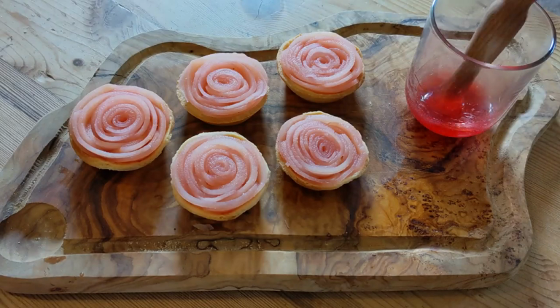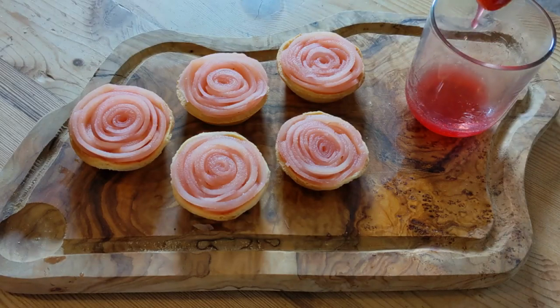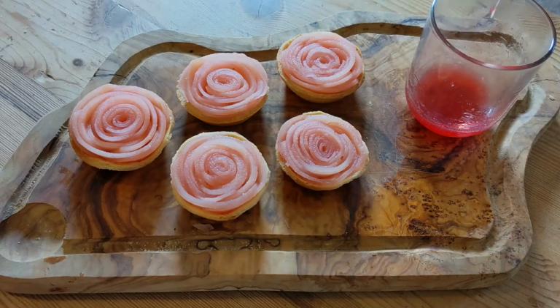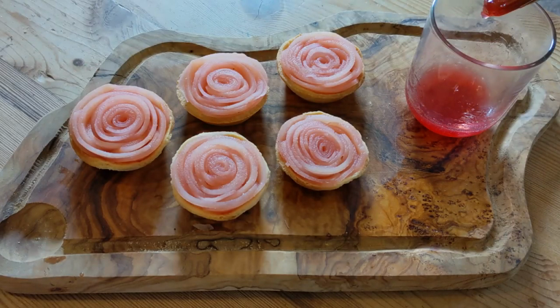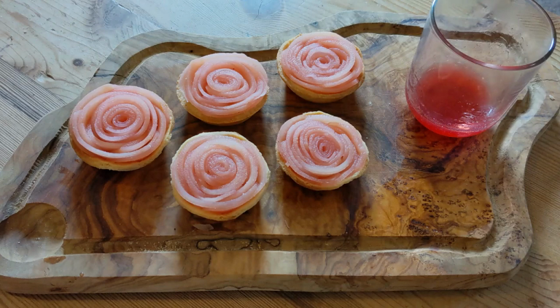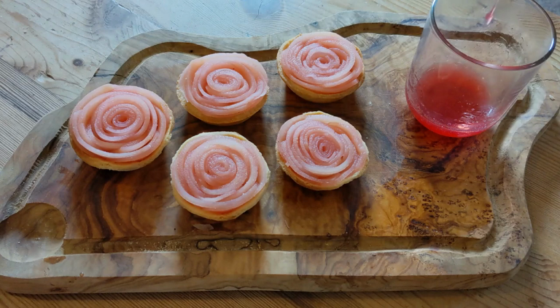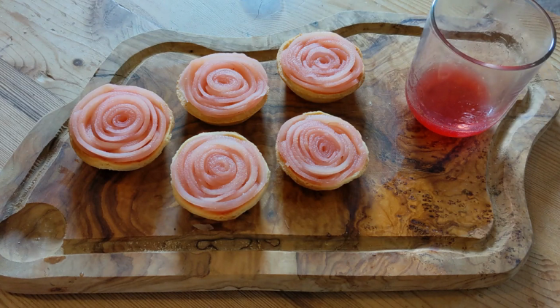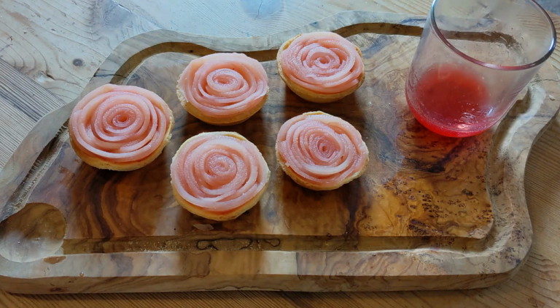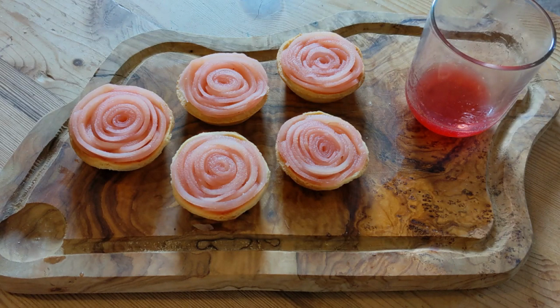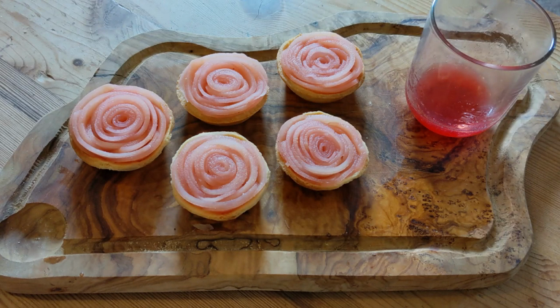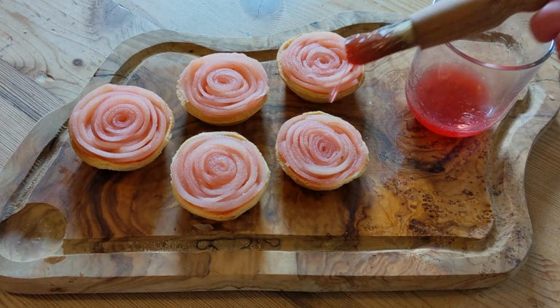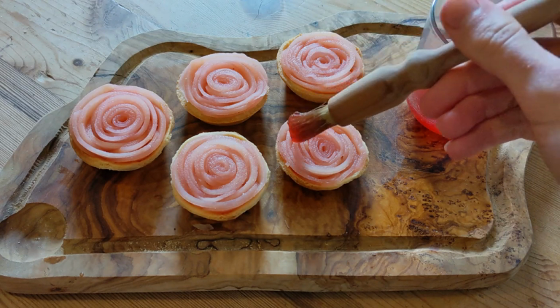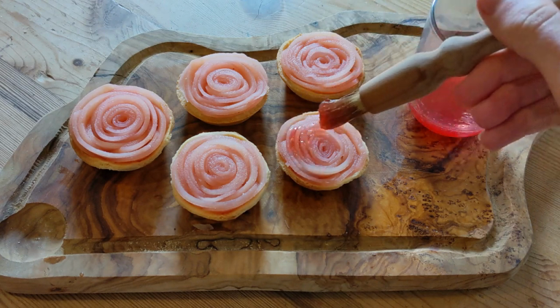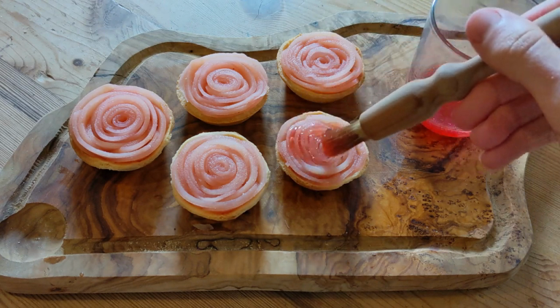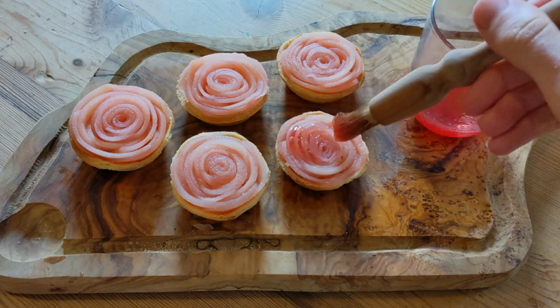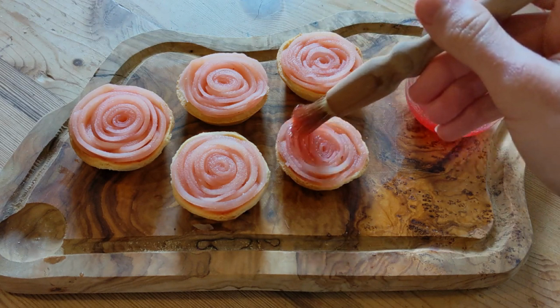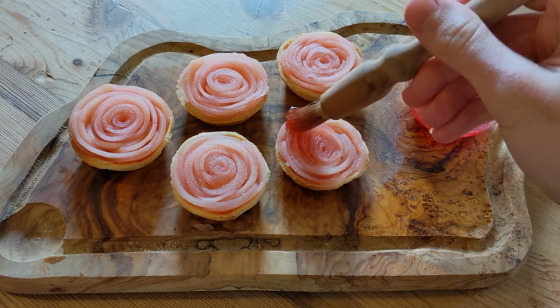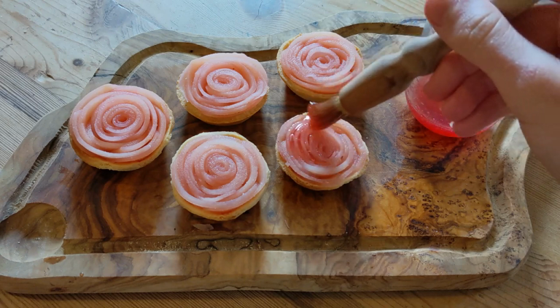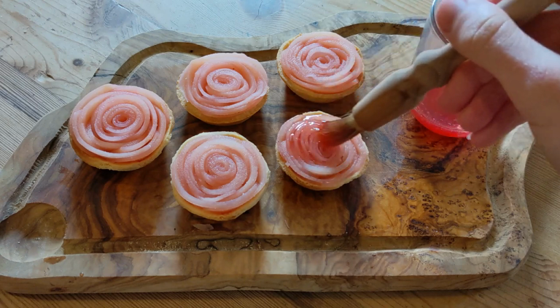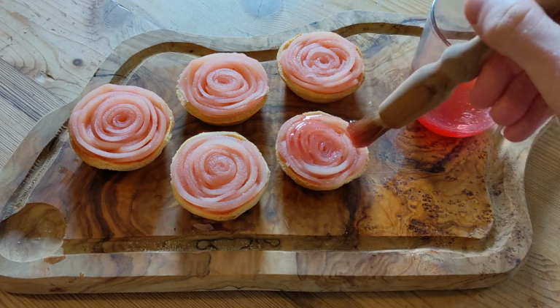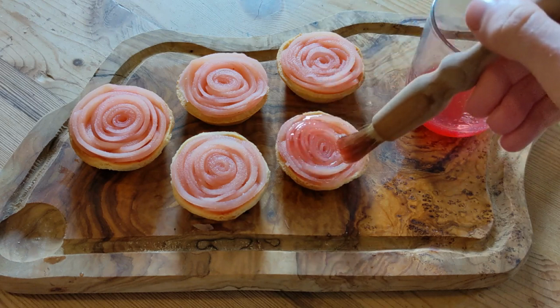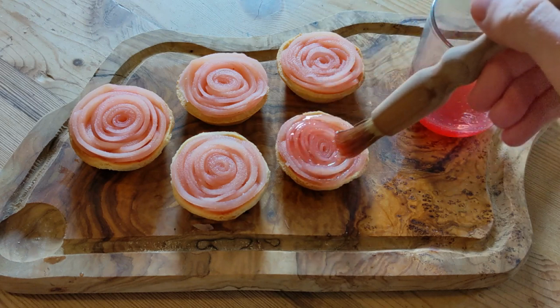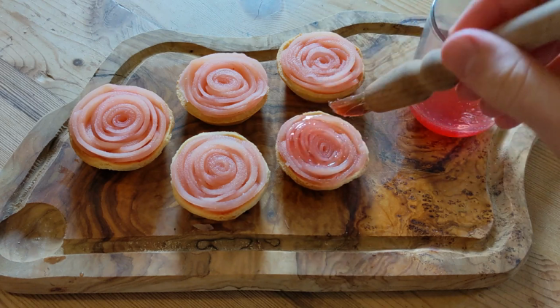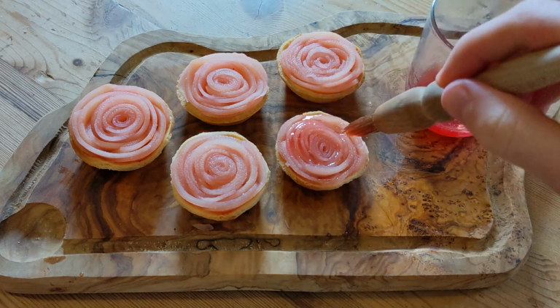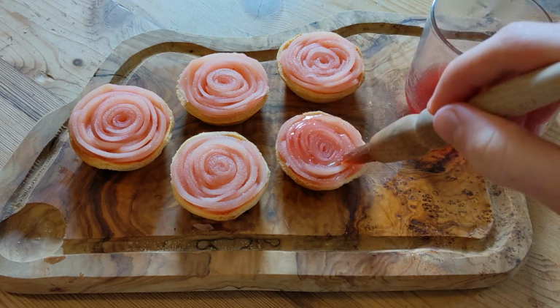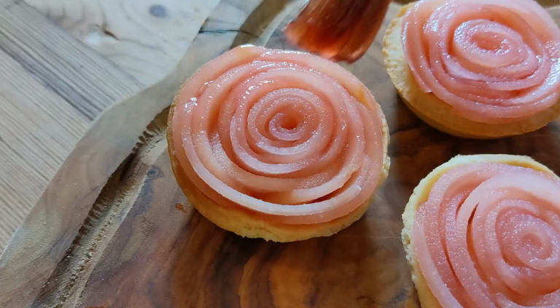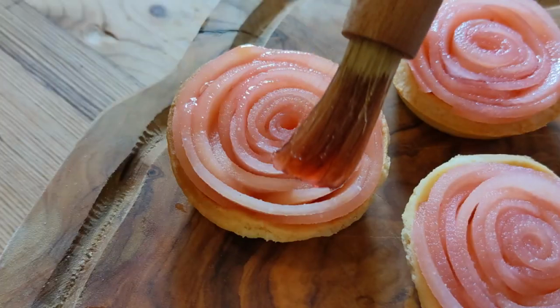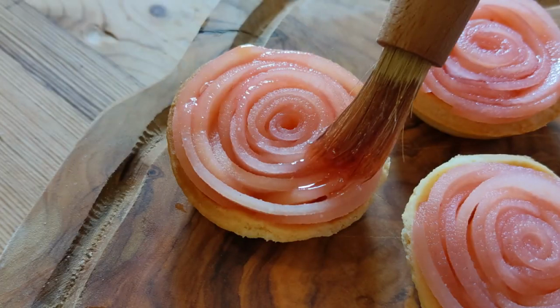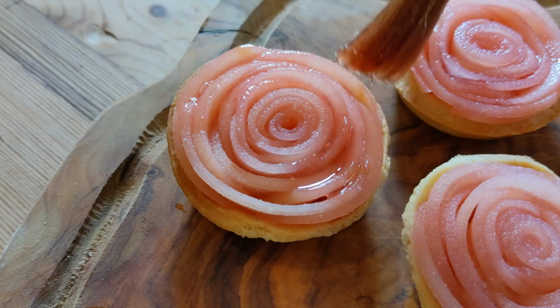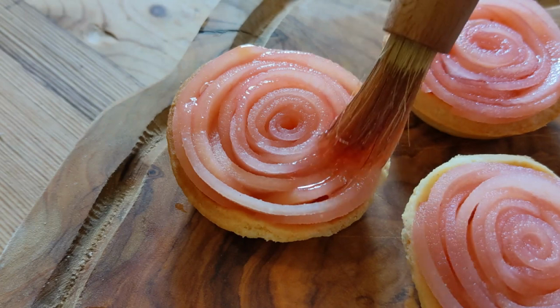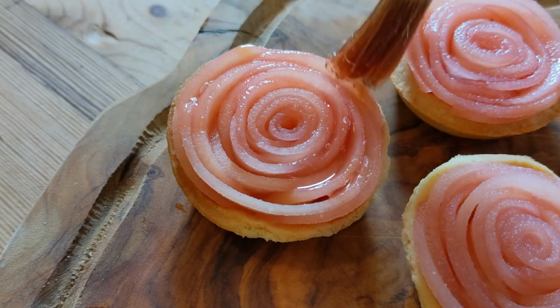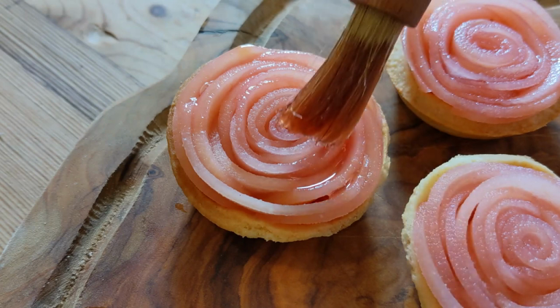After finishing all the tarts it's time to glaze them. I've got the thickened apple and rose syrup on the right there. It's important to note that as I was boiling it down I added in an extra teaspoon of sugar just to make sure it's nice and sugary, so we get a thick sticky syrup at the end.